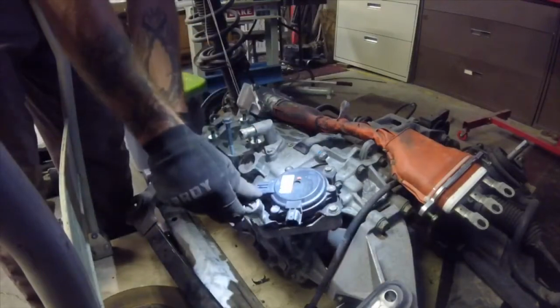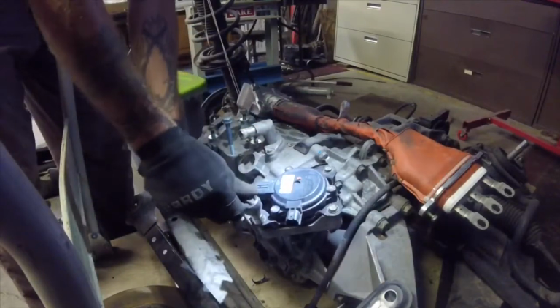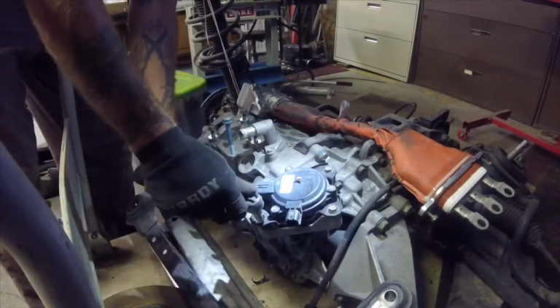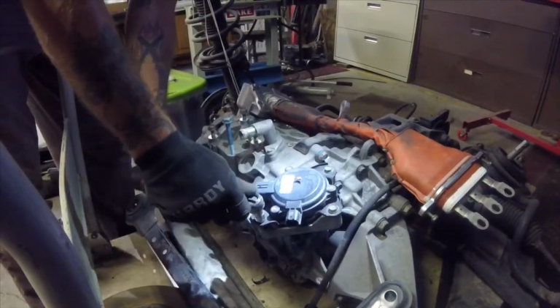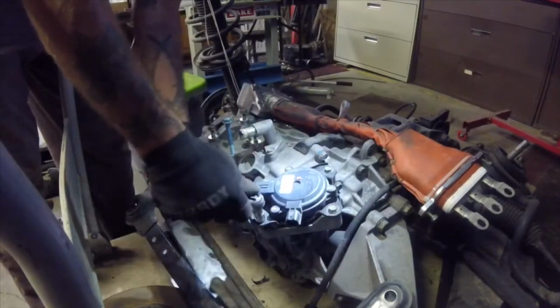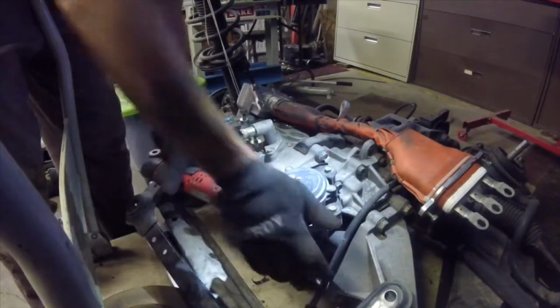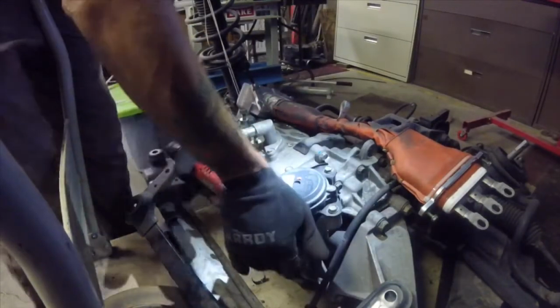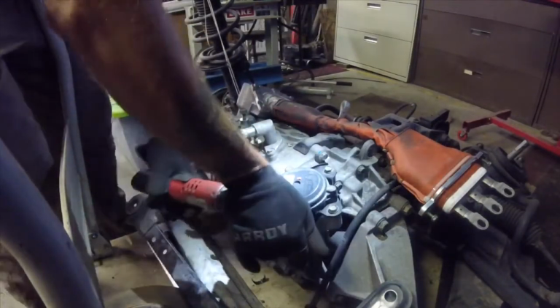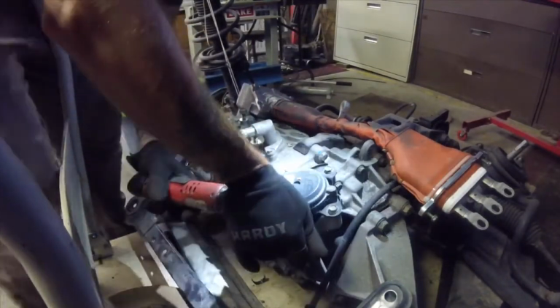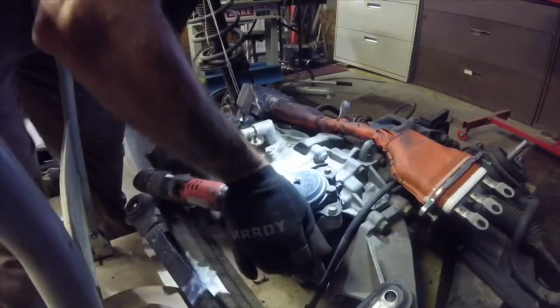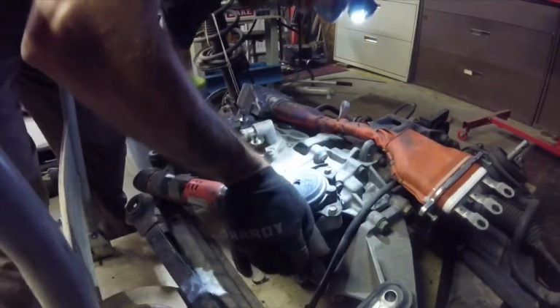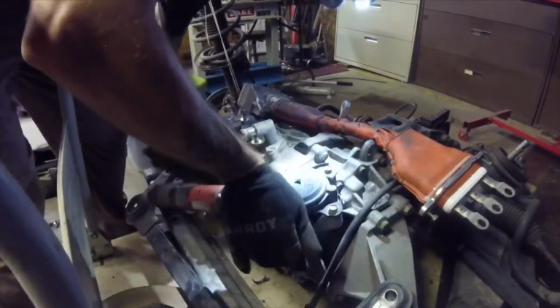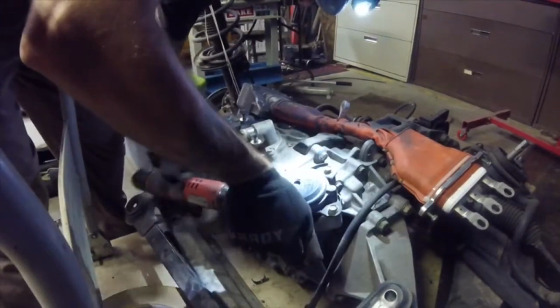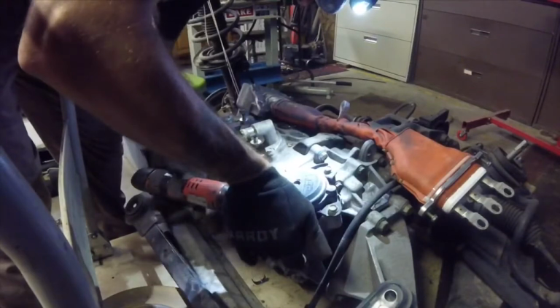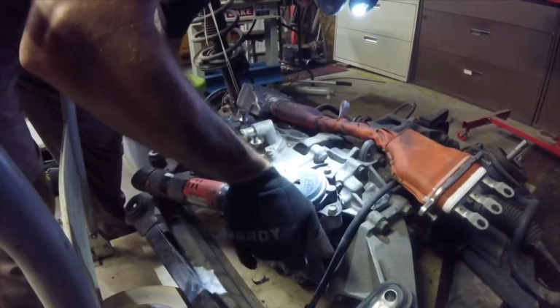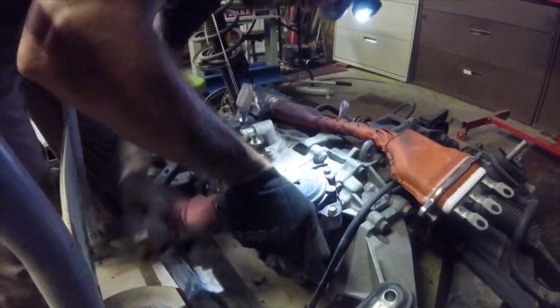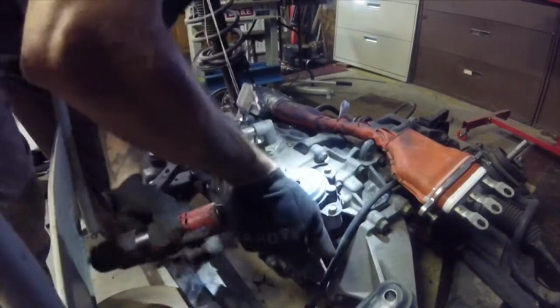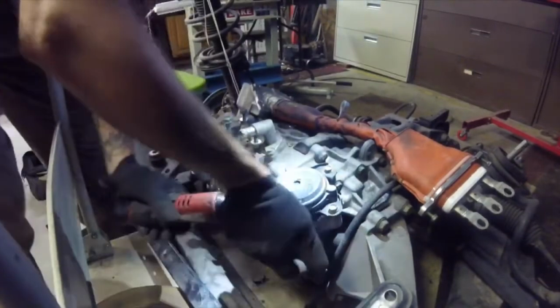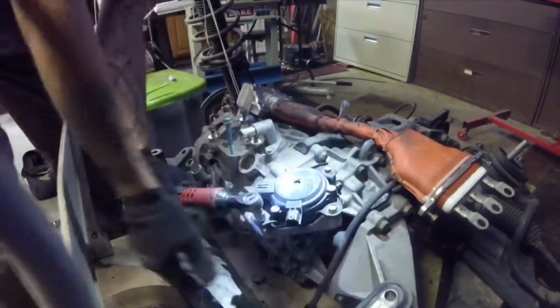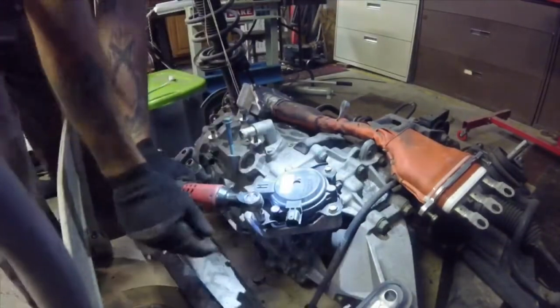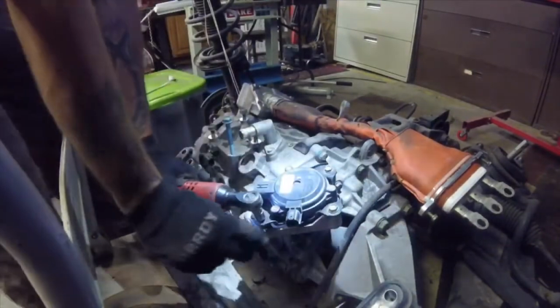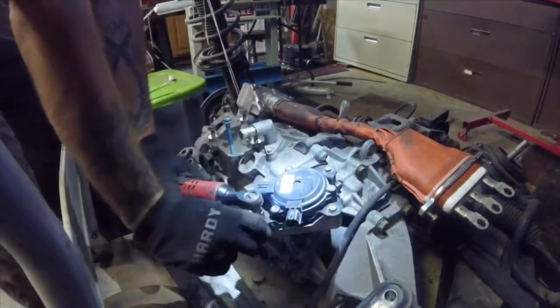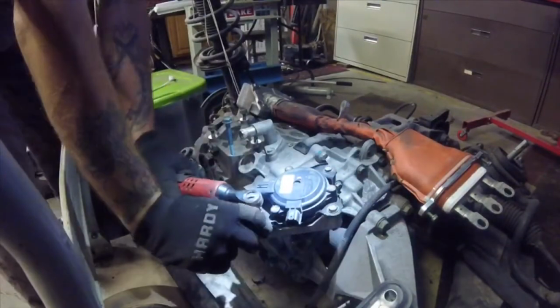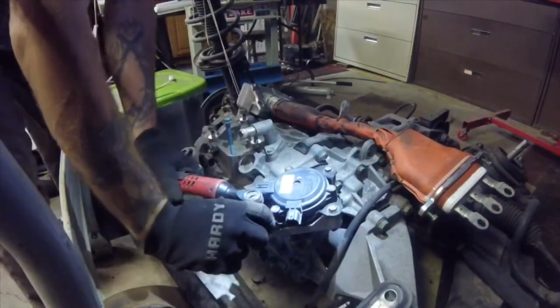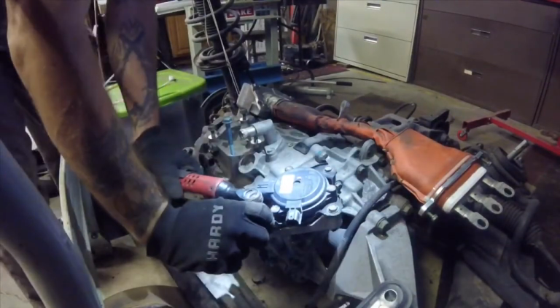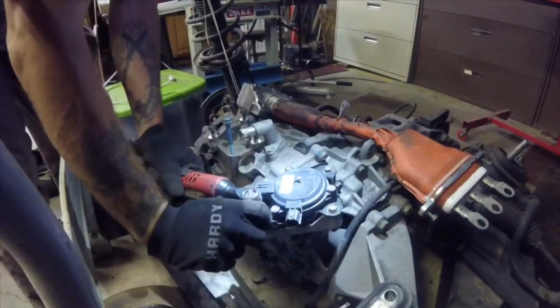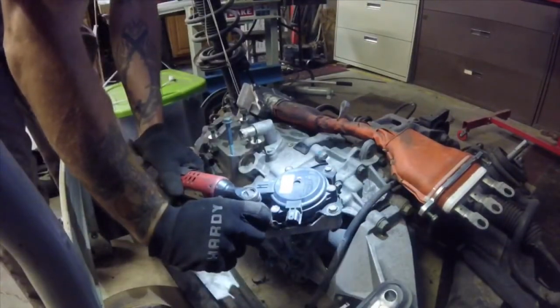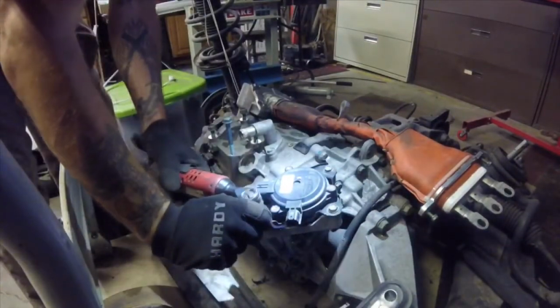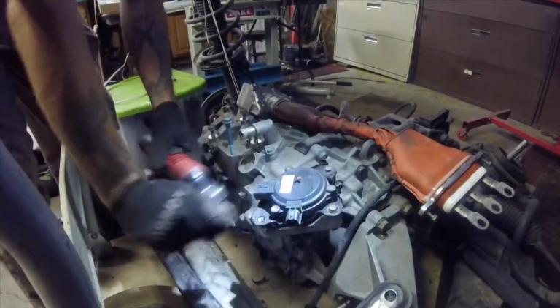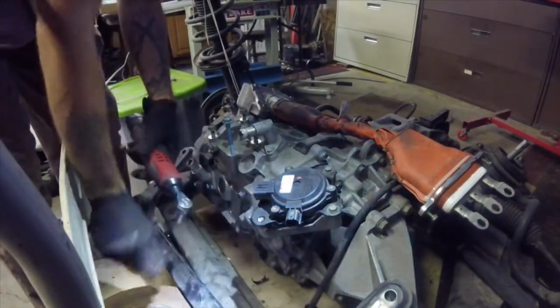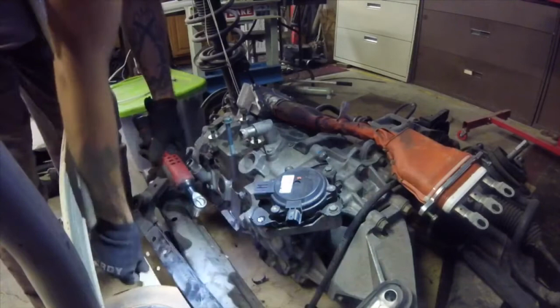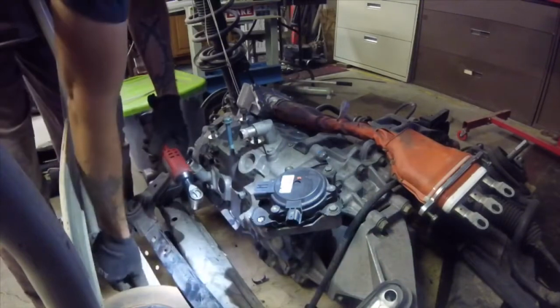If a Leaf was put into park and now you can't get it out of park — maybe due to a dead 12-volt or high-voltage battery — you'll be faced with a Leaf that won't roll.